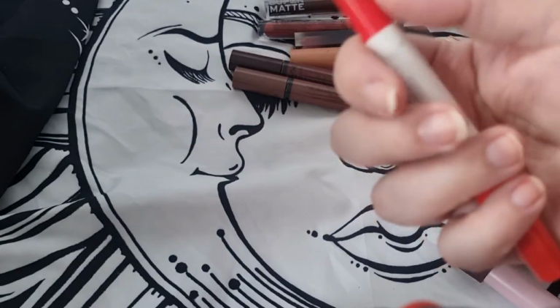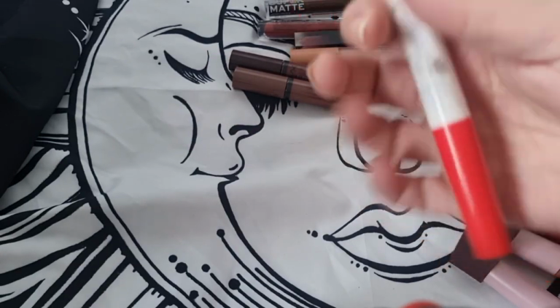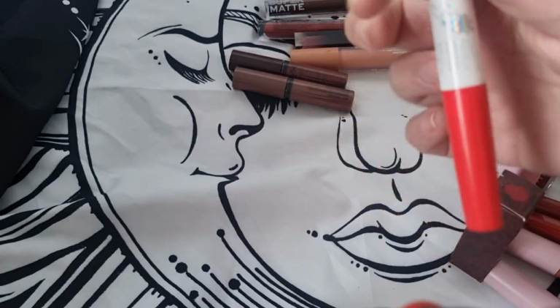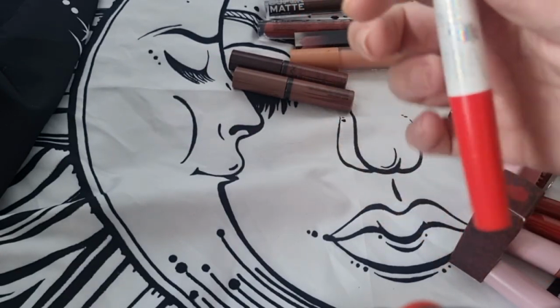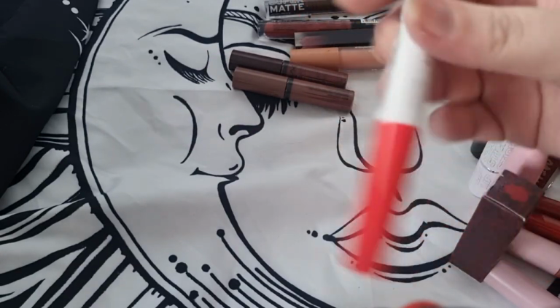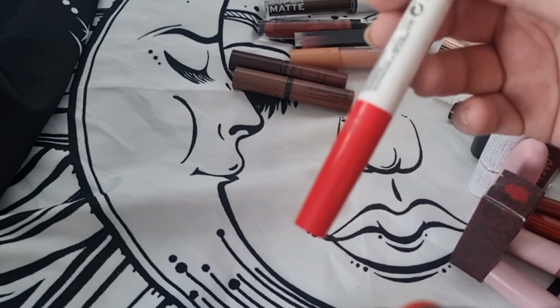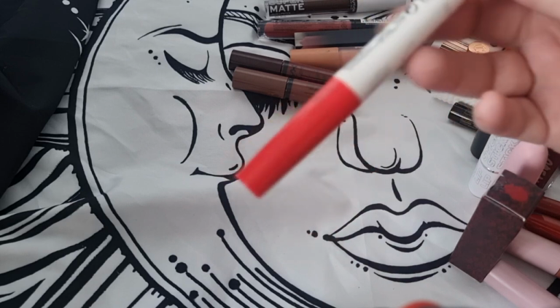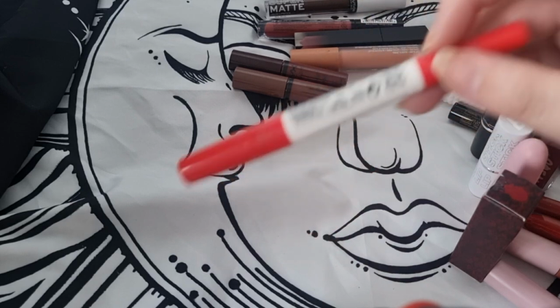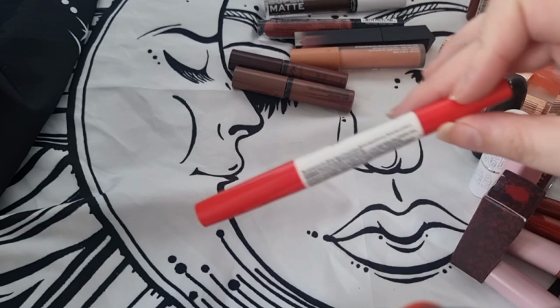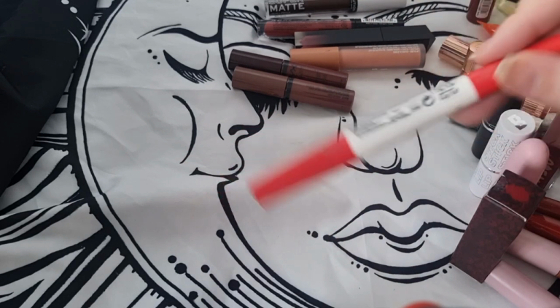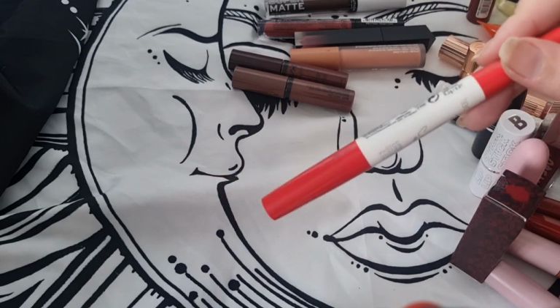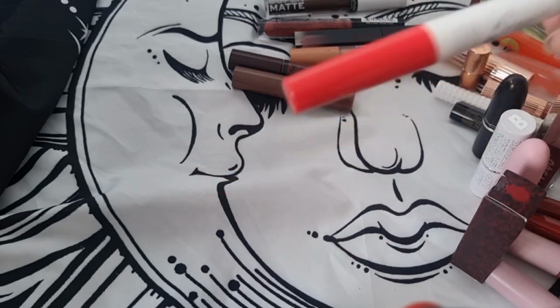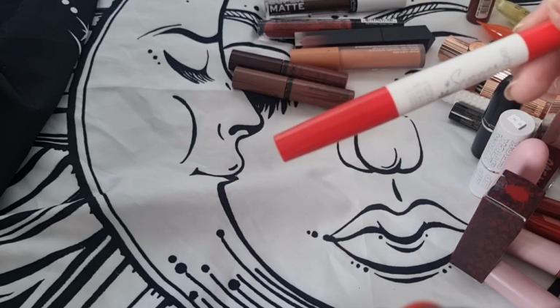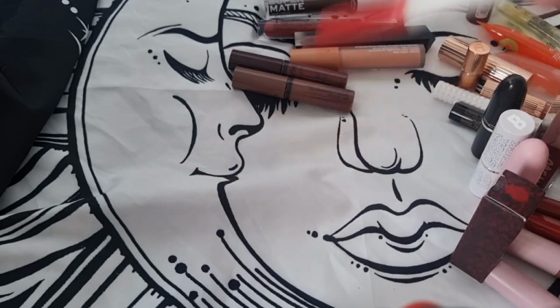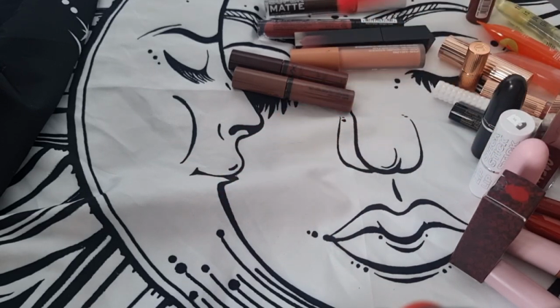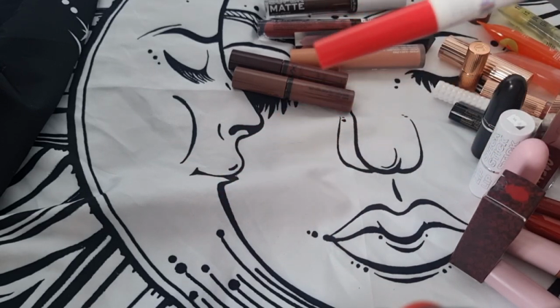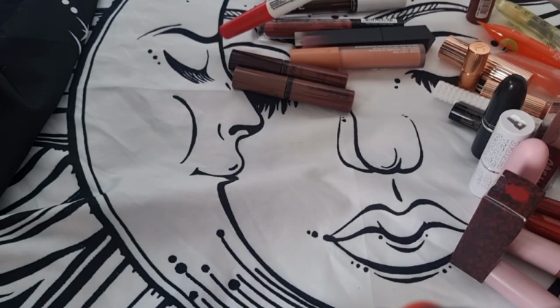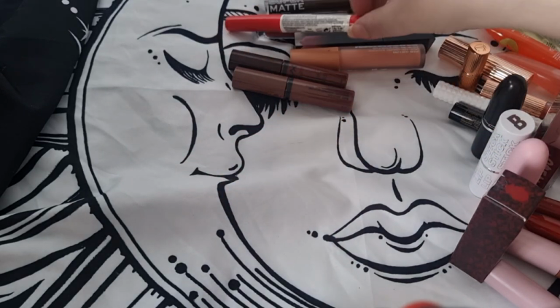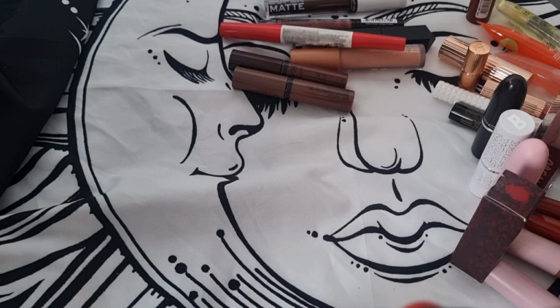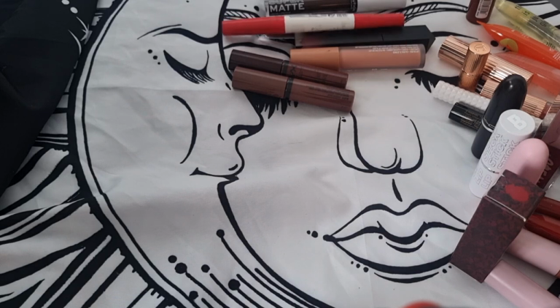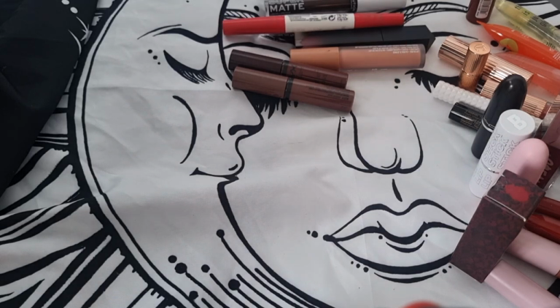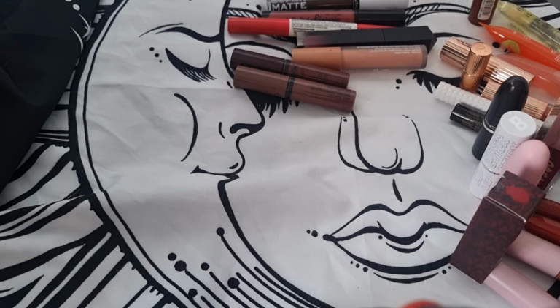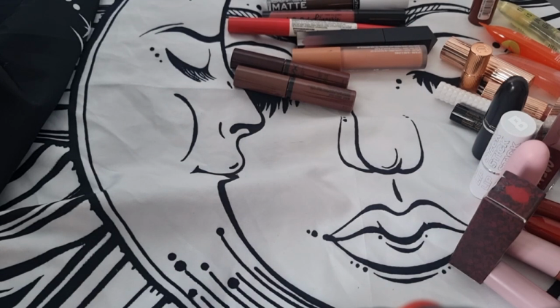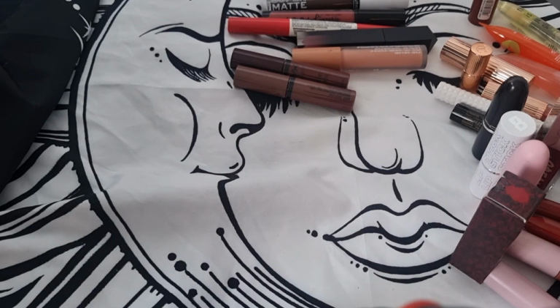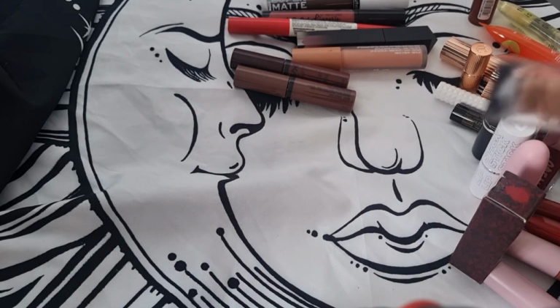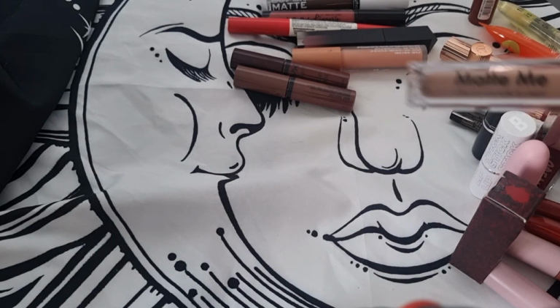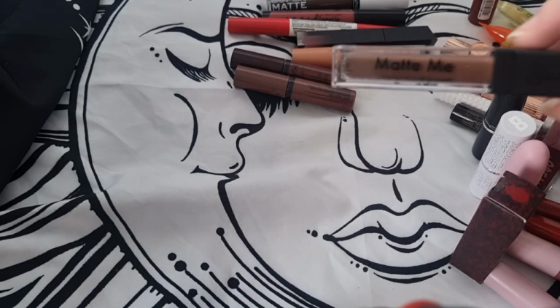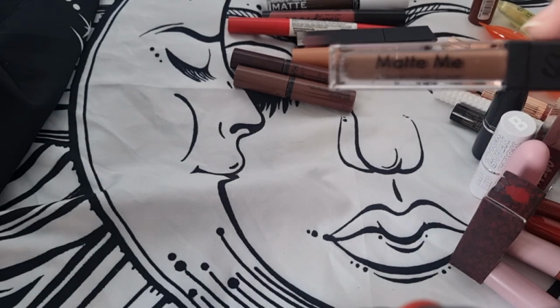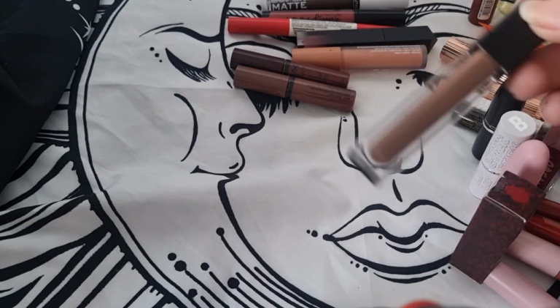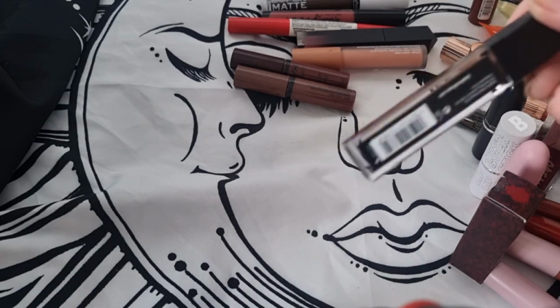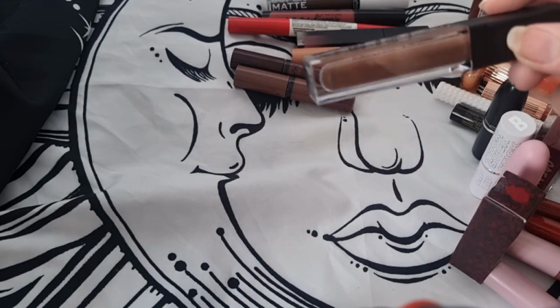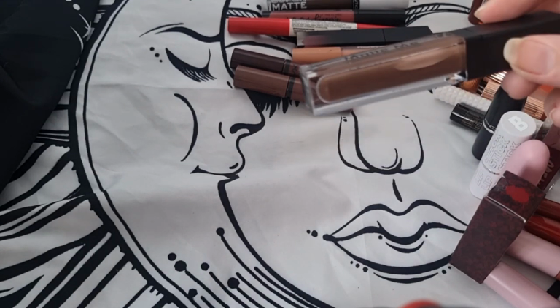By Technic — I'll probably declutter this. It's a lip liner on one side and a lipstick on the other. It costs like two pounds and it's nothing special, so I'm just going to get rid of it.